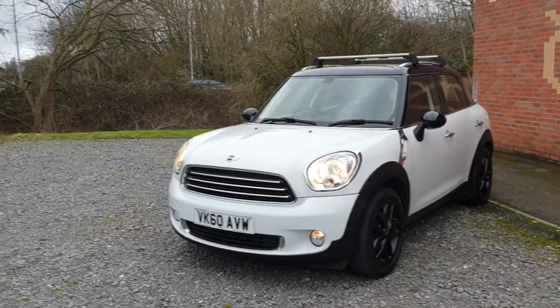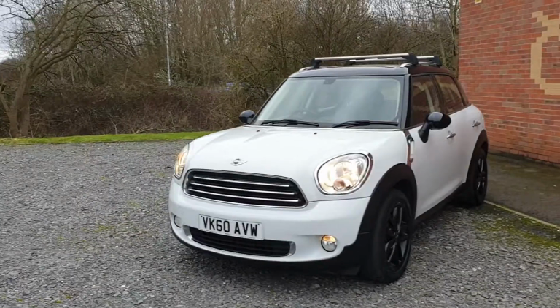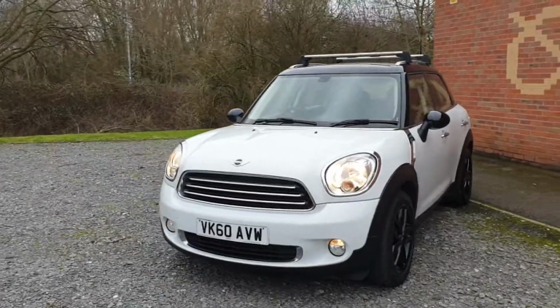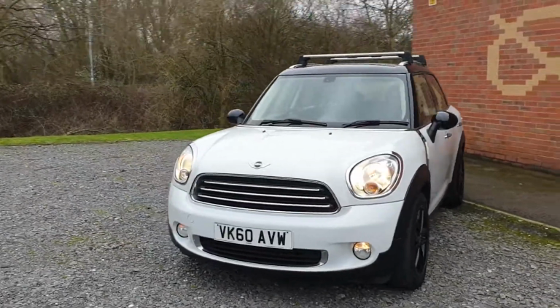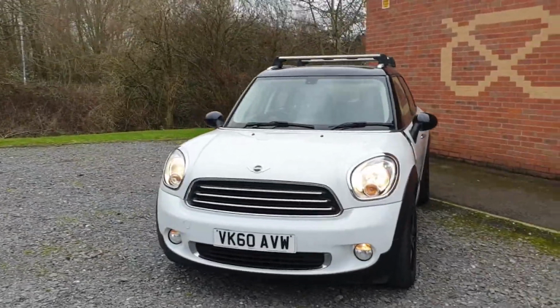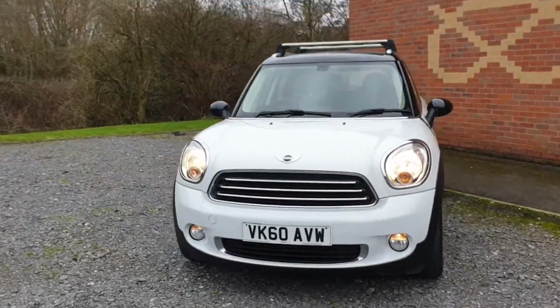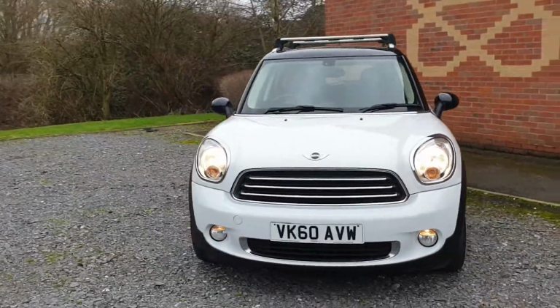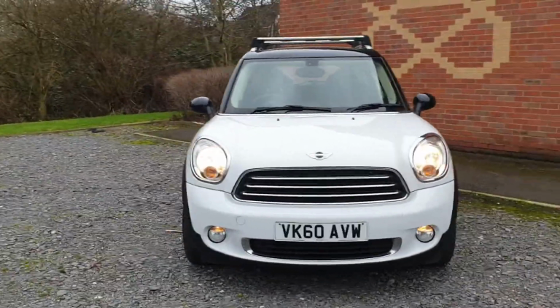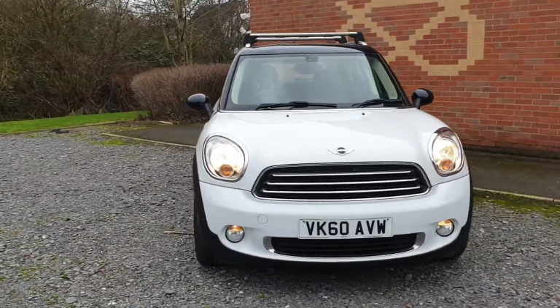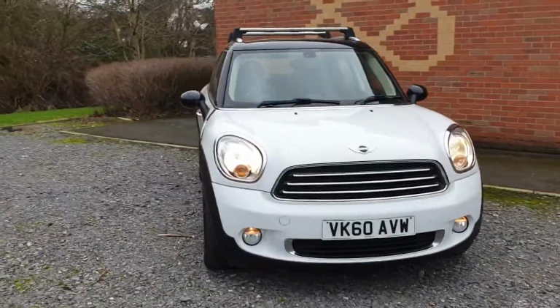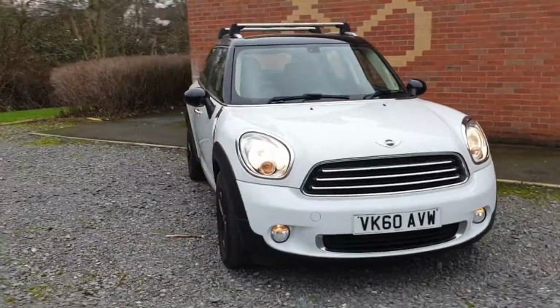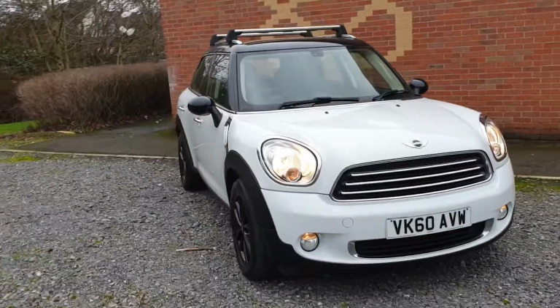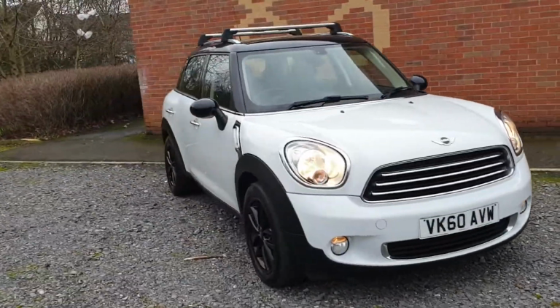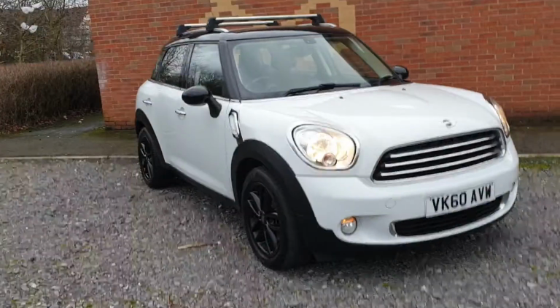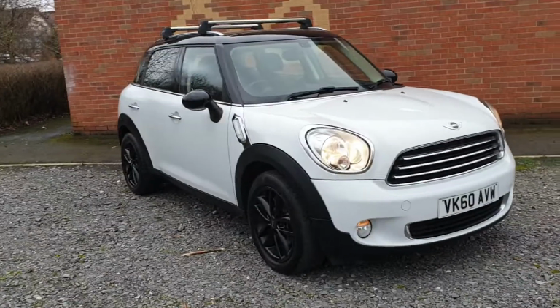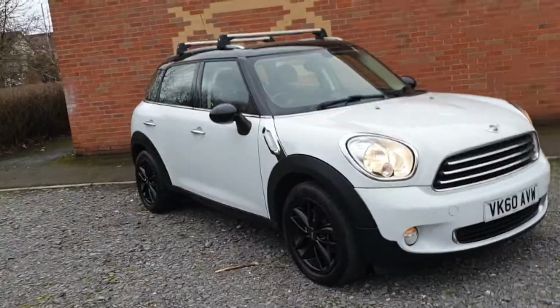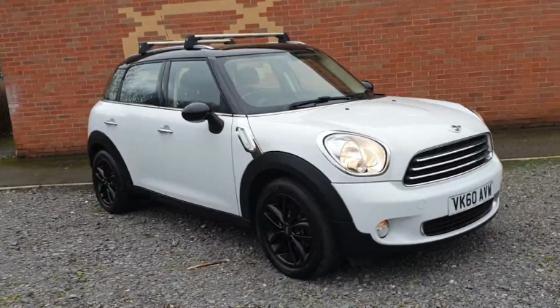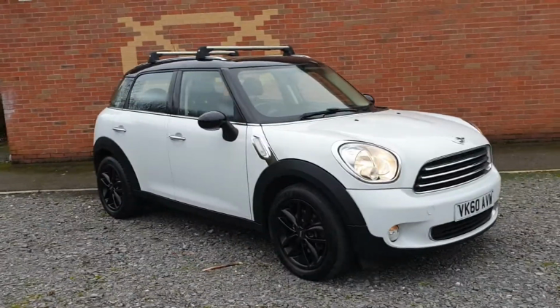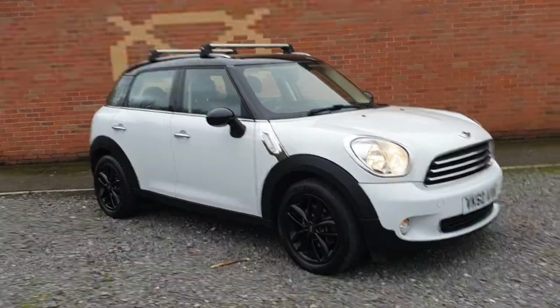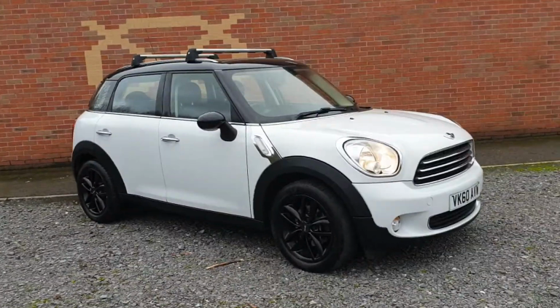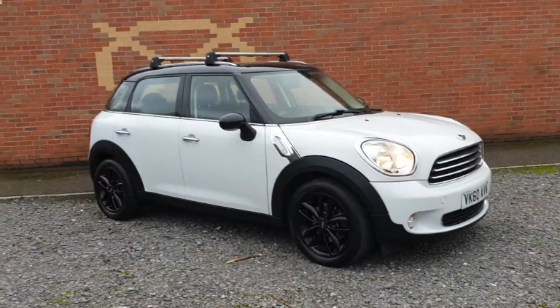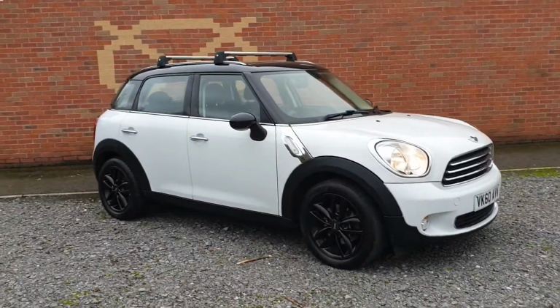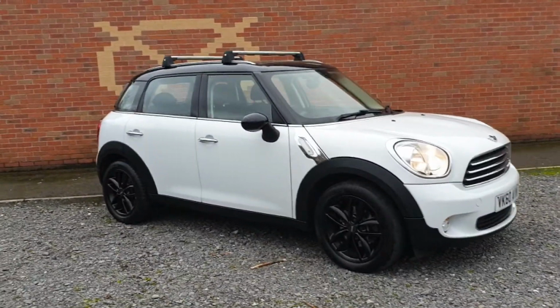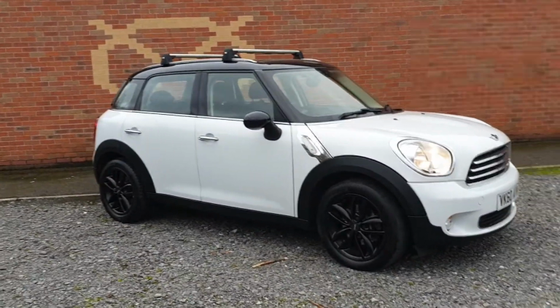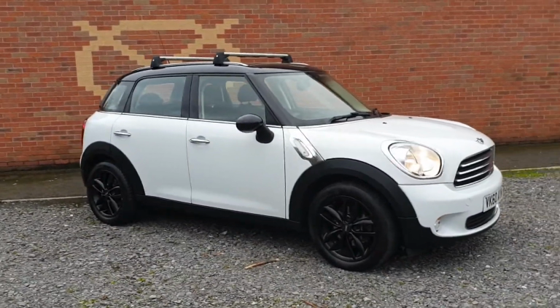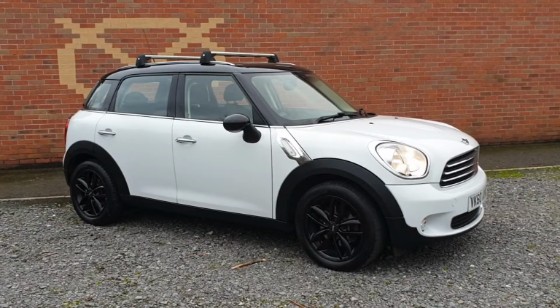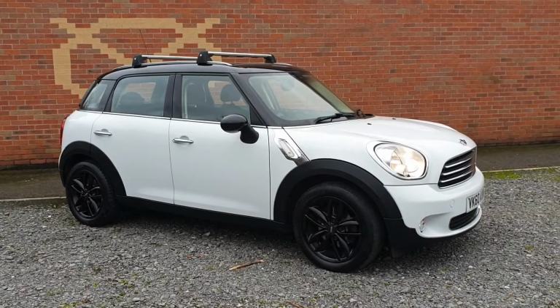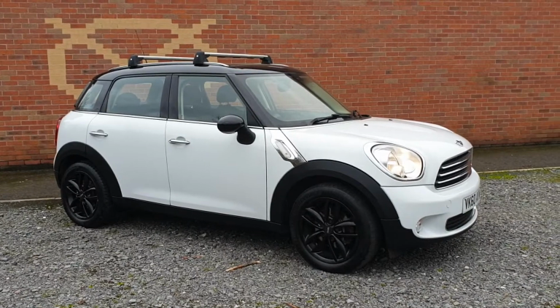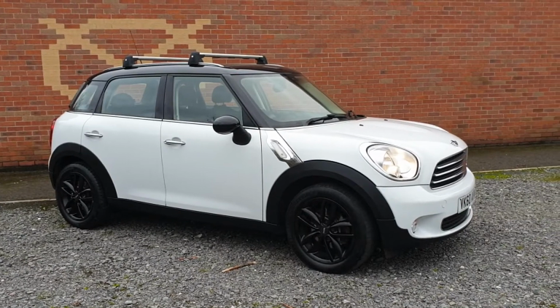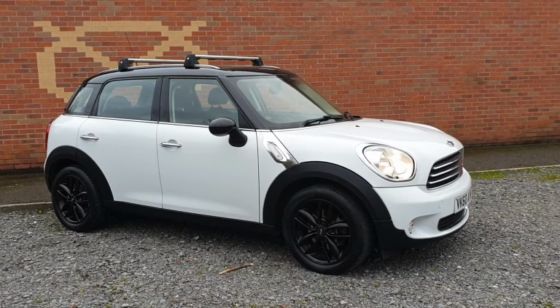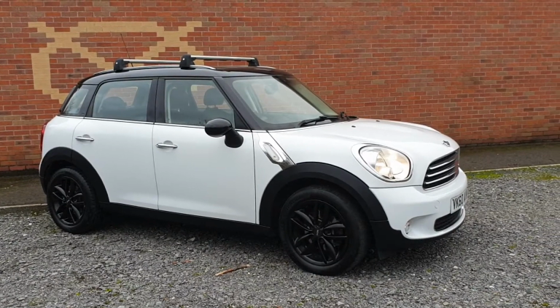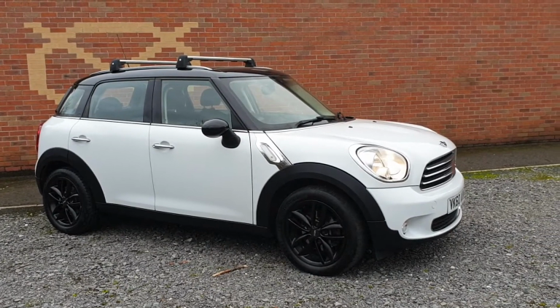Great miles per gallon — lovely funky looking car this, with practical economy, low insurance, really nice with the black gloss alloys and the roof rails sets it off.